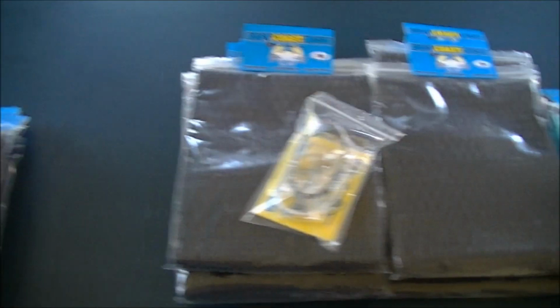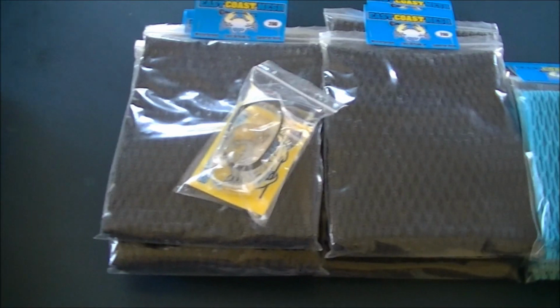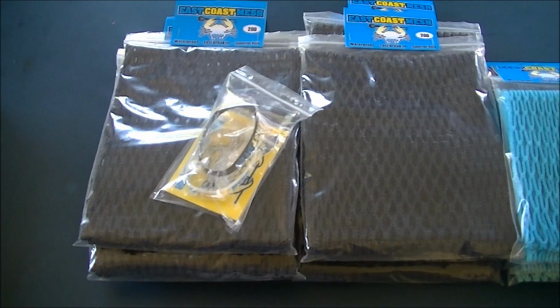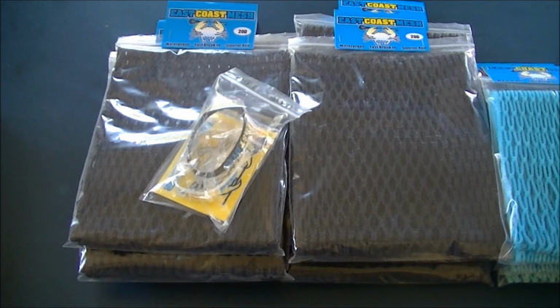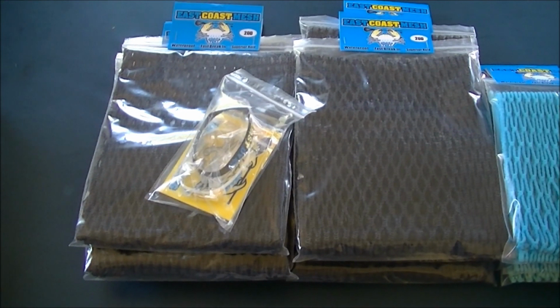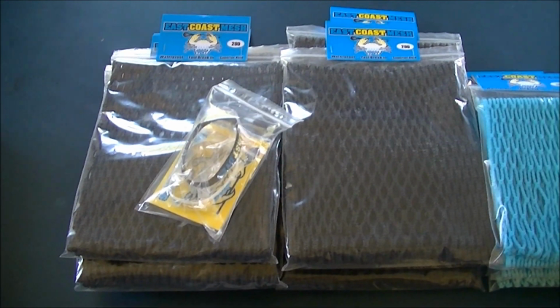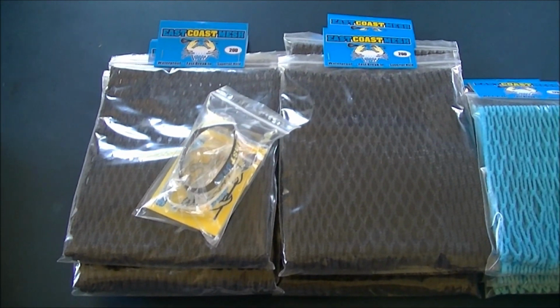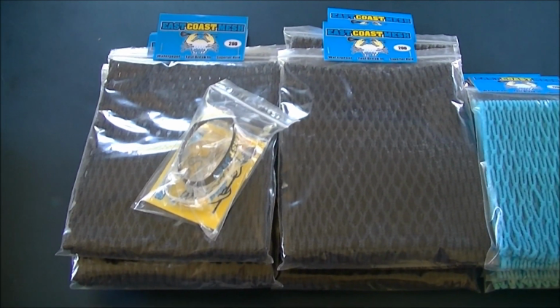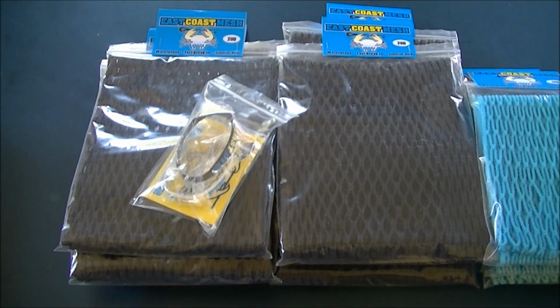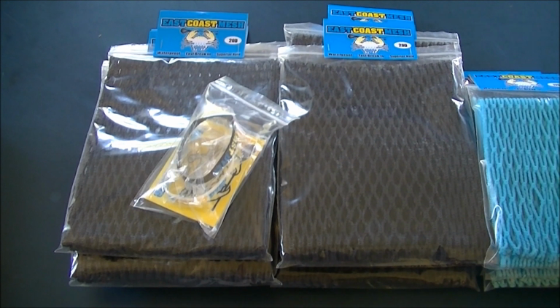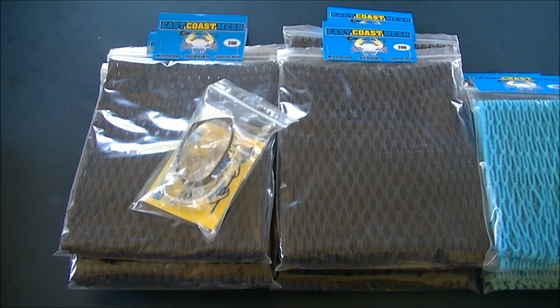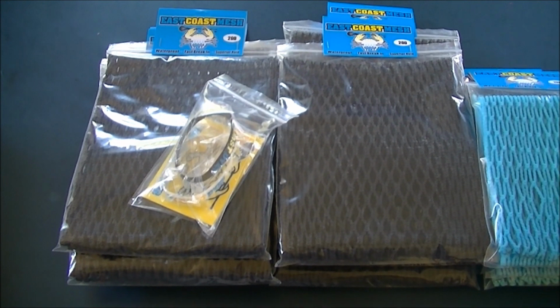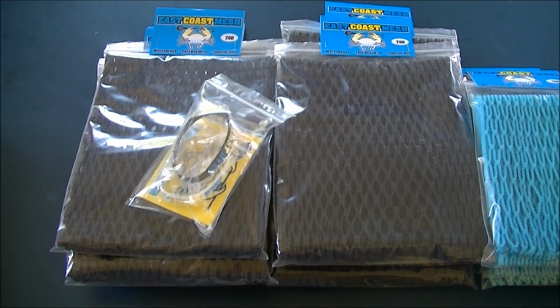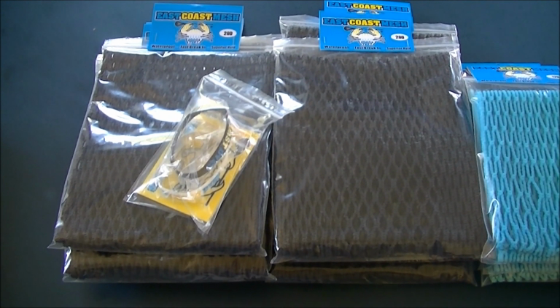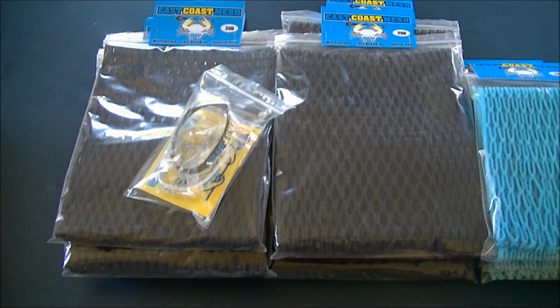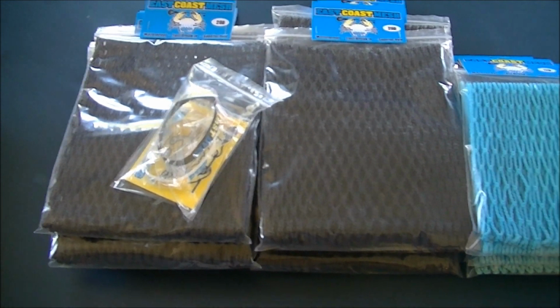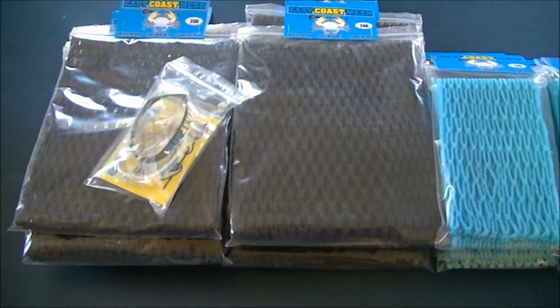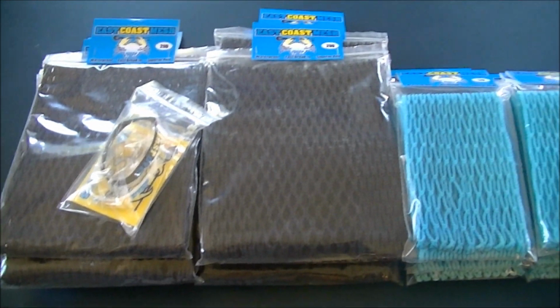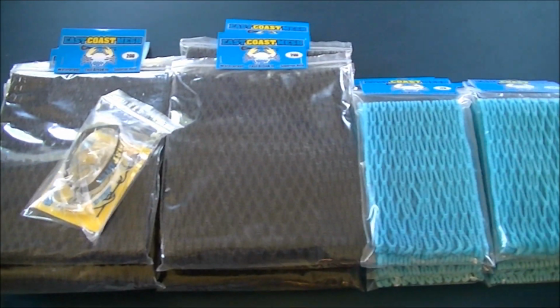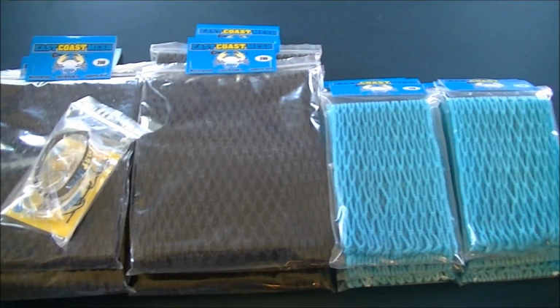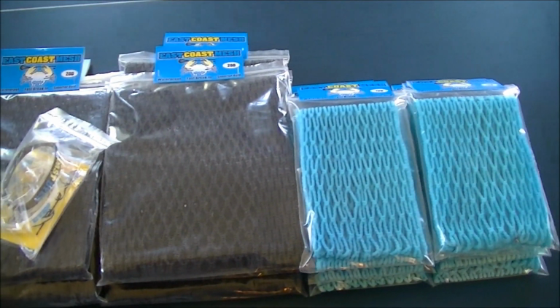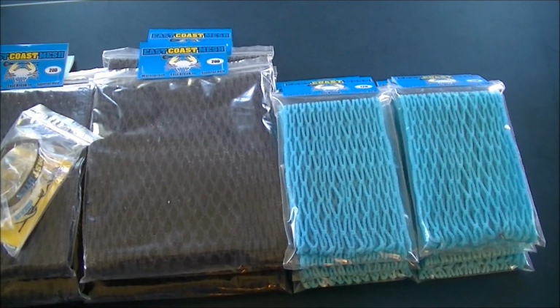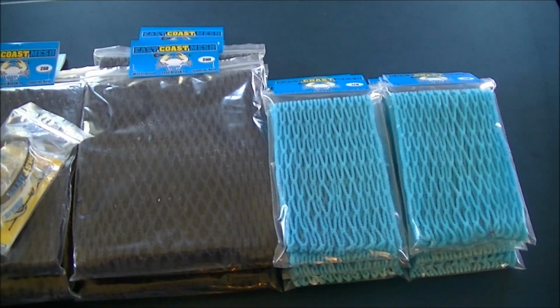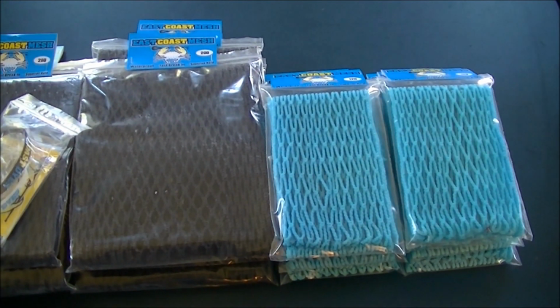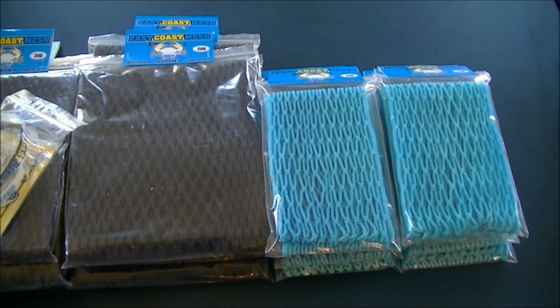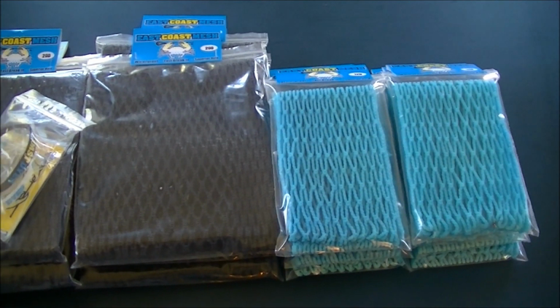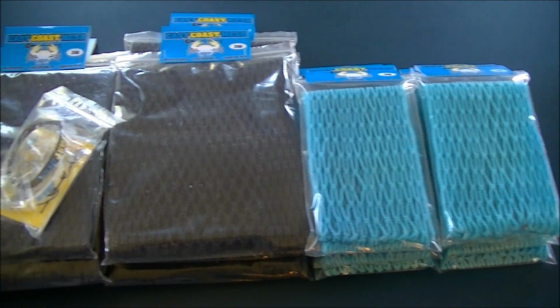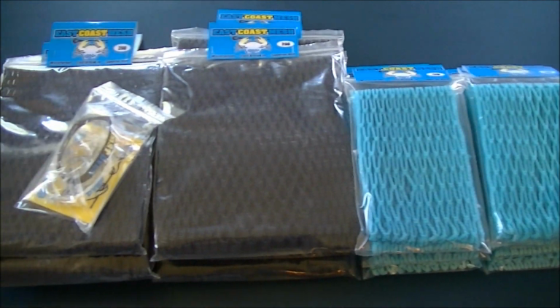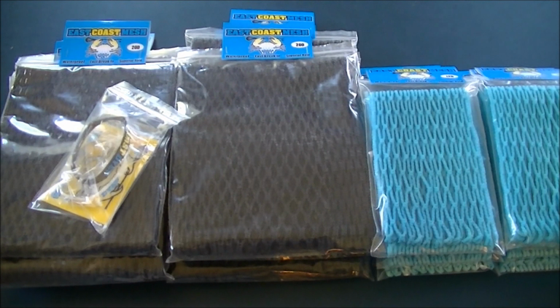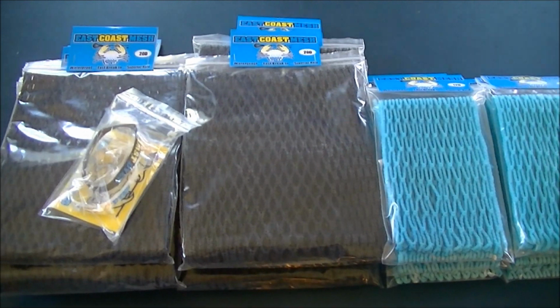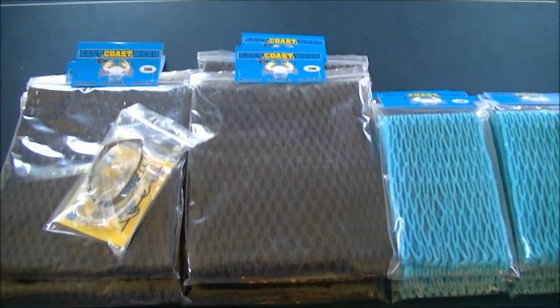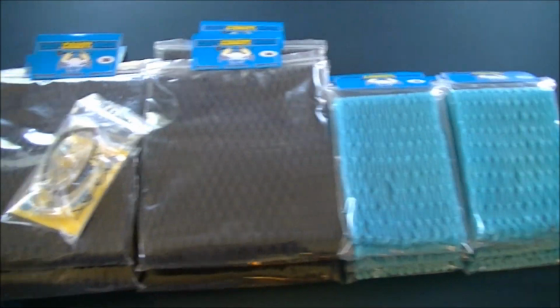Lax.com got 10 pieces of the 20D goalie in black and 10 of the 12D goalie in Carolina, so check them out — Lax.com.